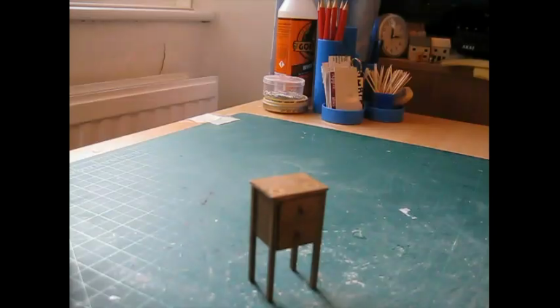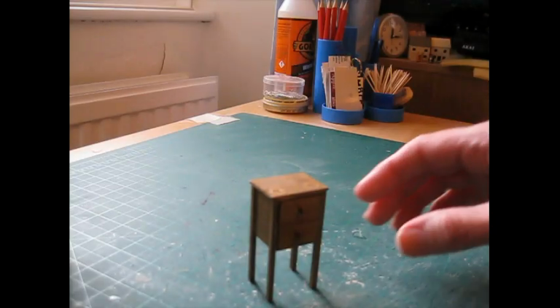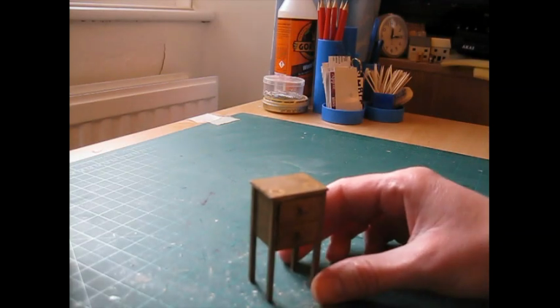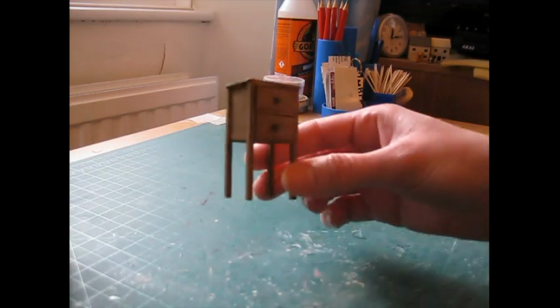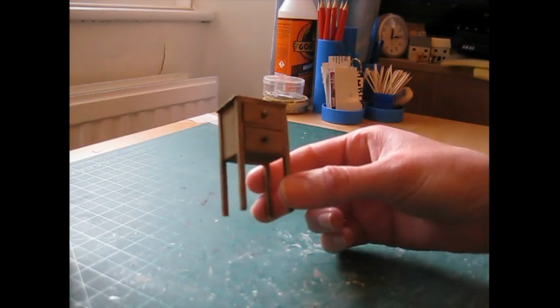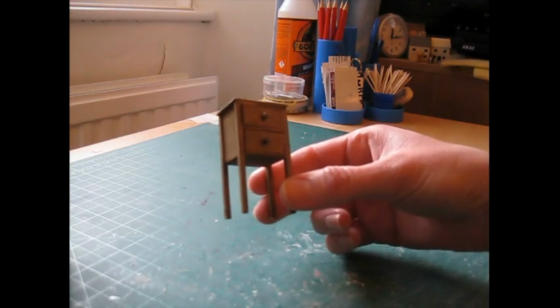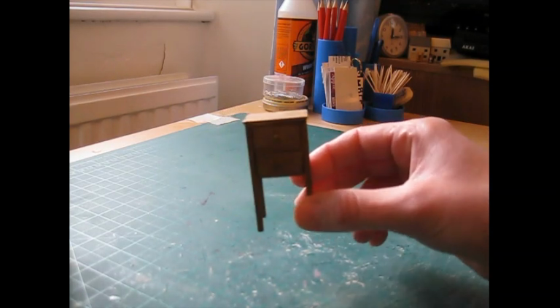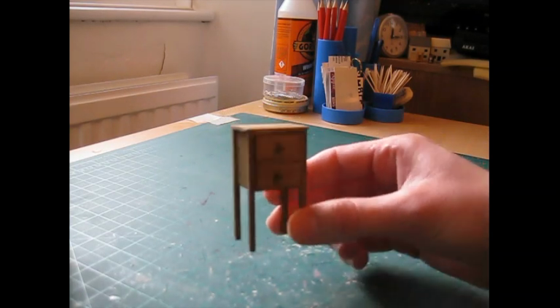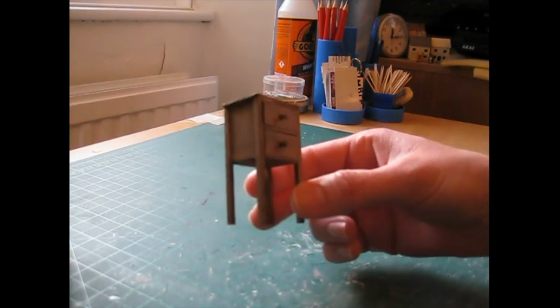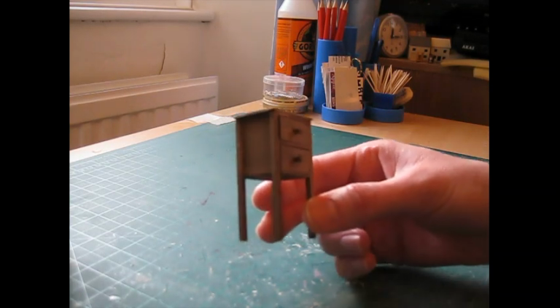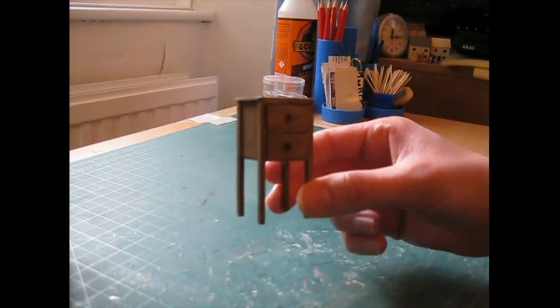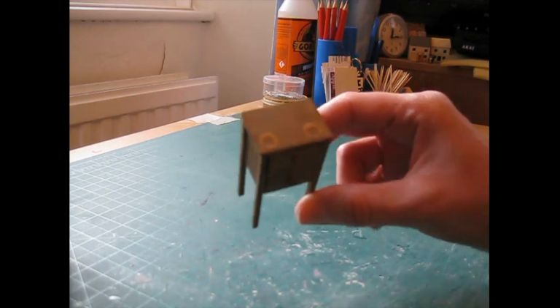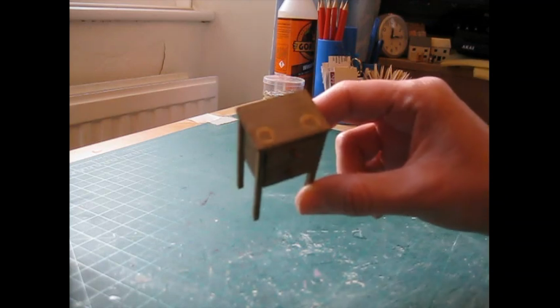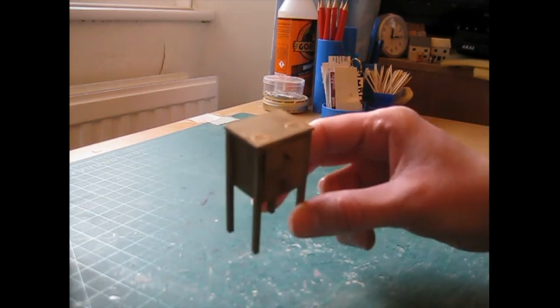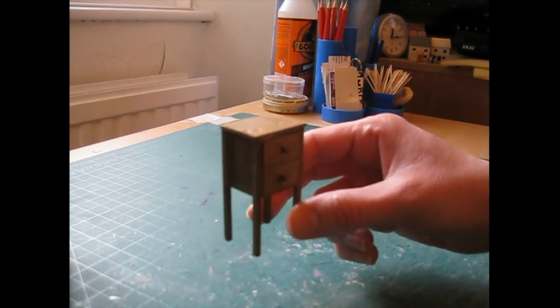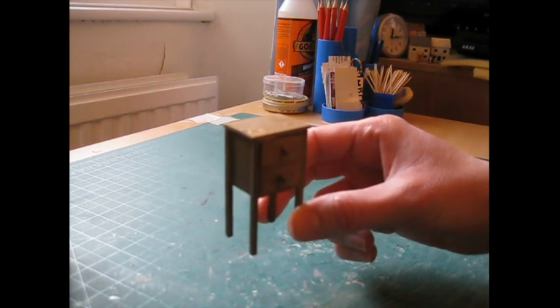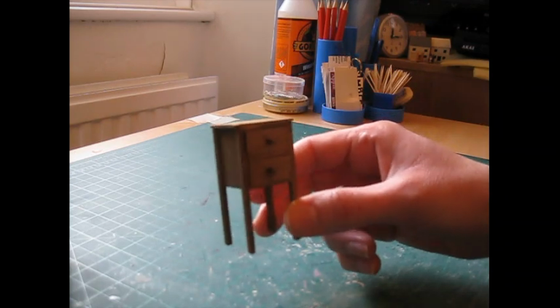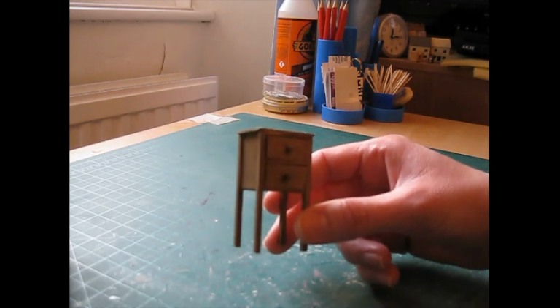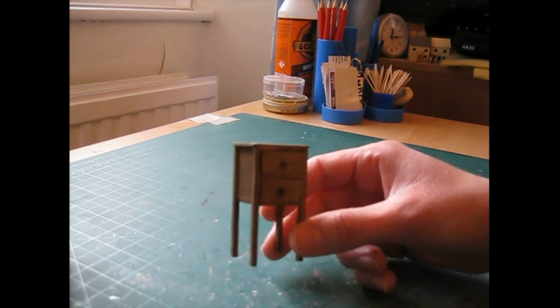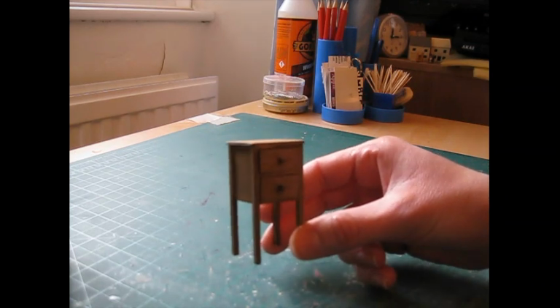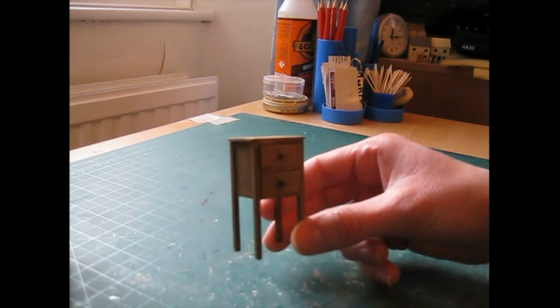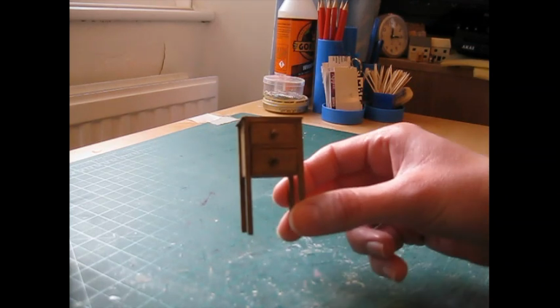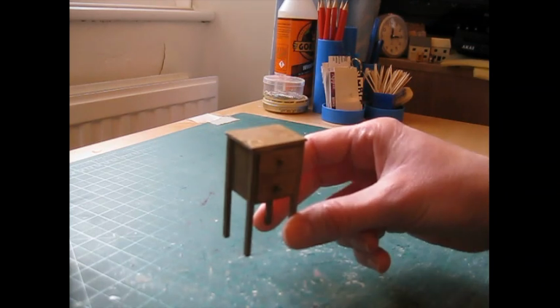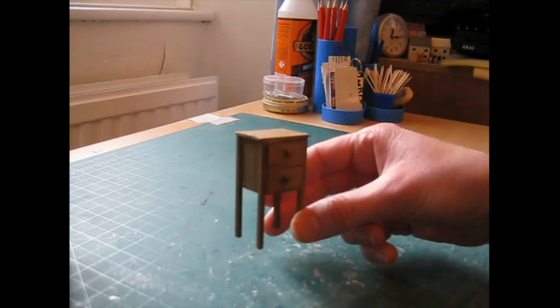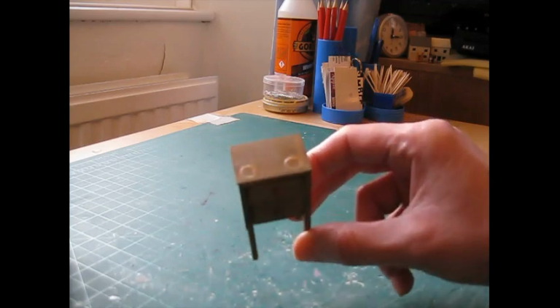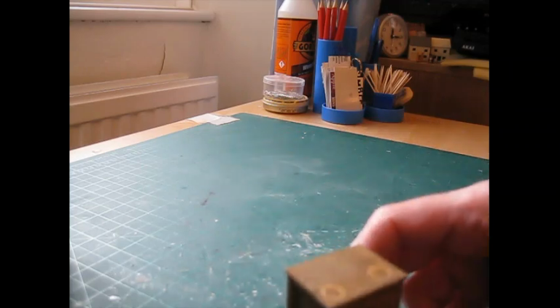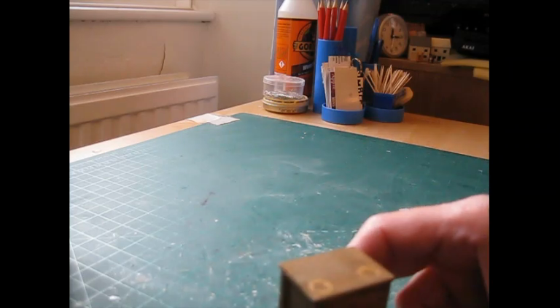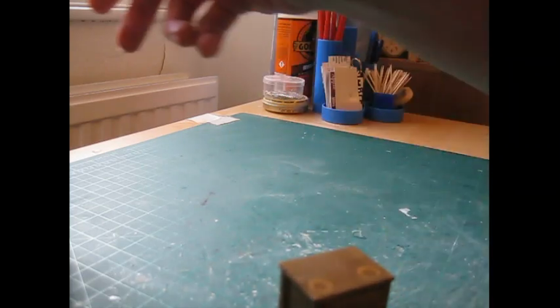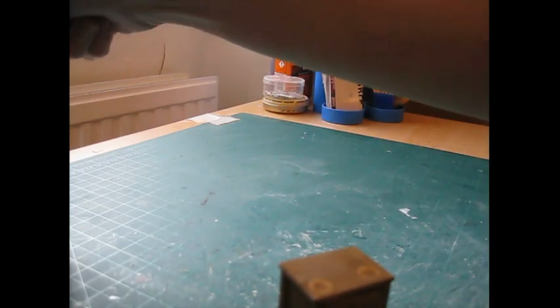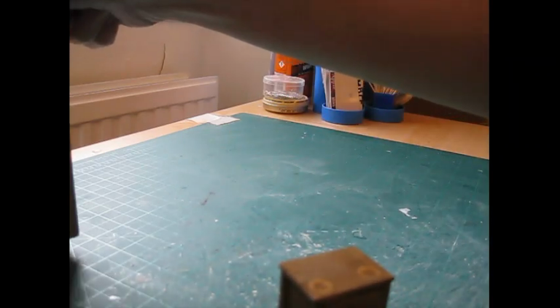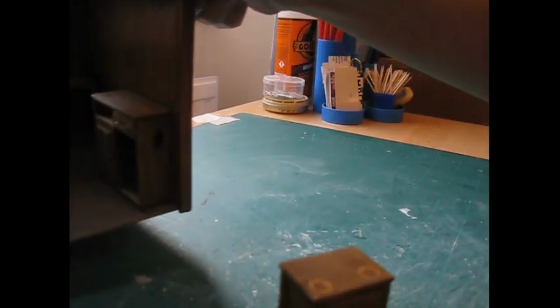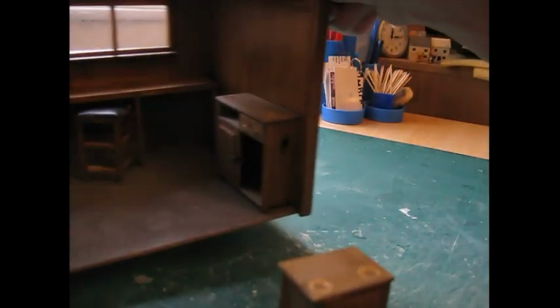Hello, today I'm going to be showing you how to make this little two-drawer unit — really easy to make. This is part of the garden shed series, so I'll just bring the shed in and show you where it's going to sit.